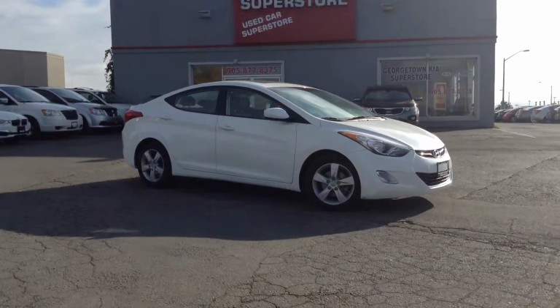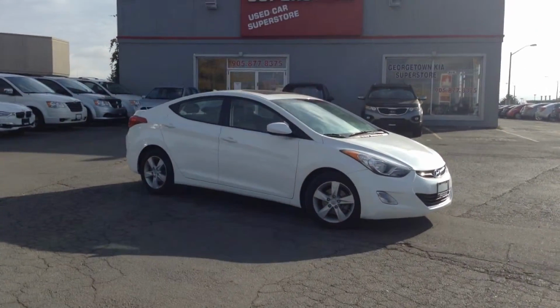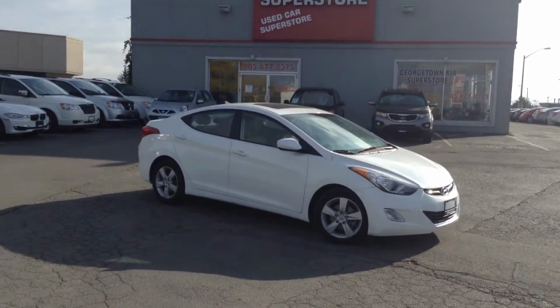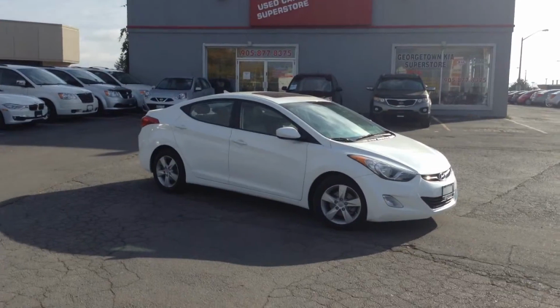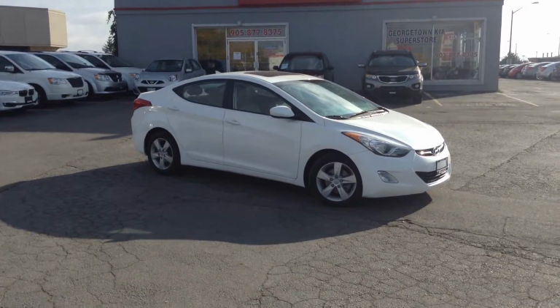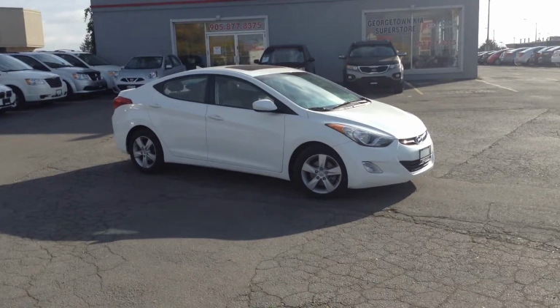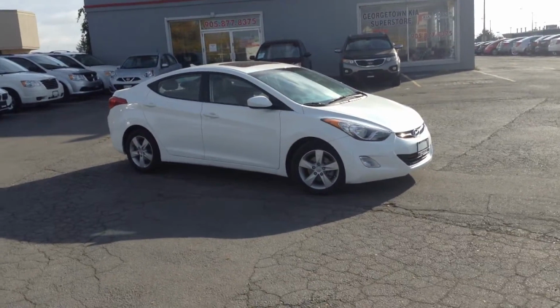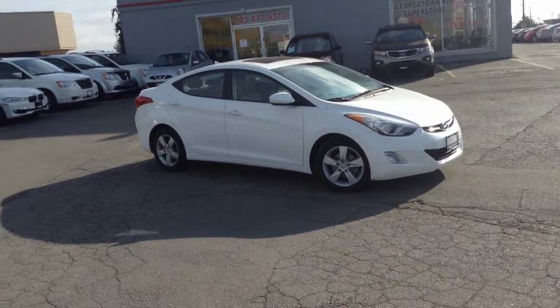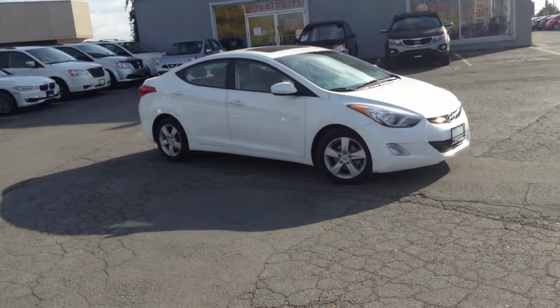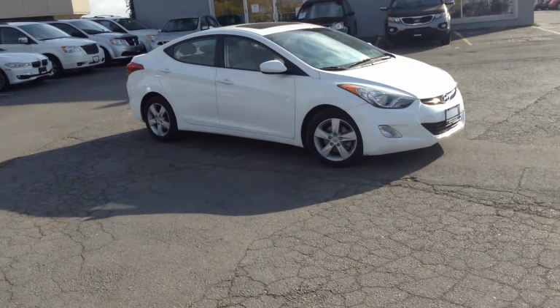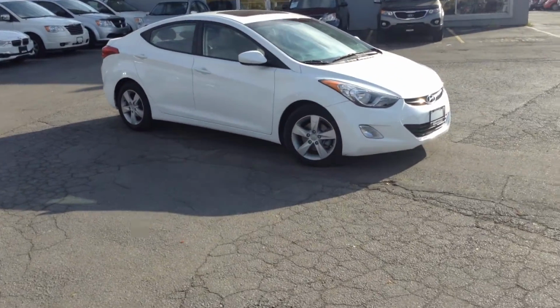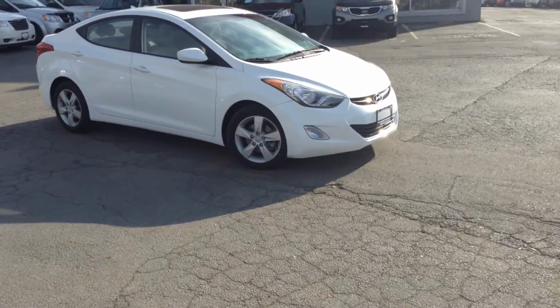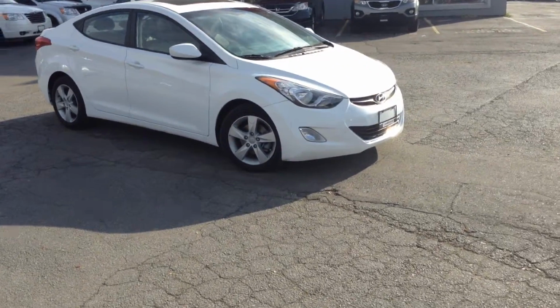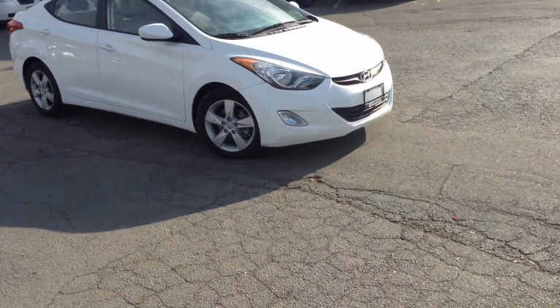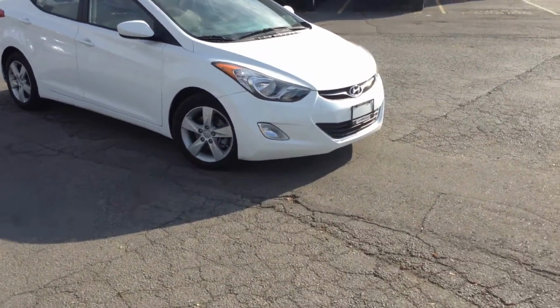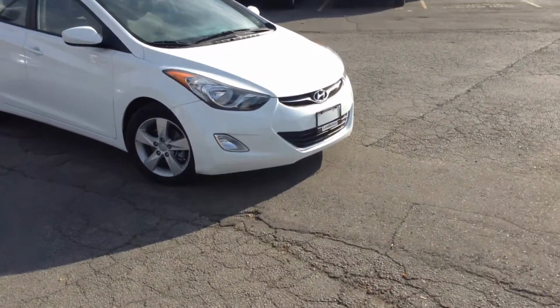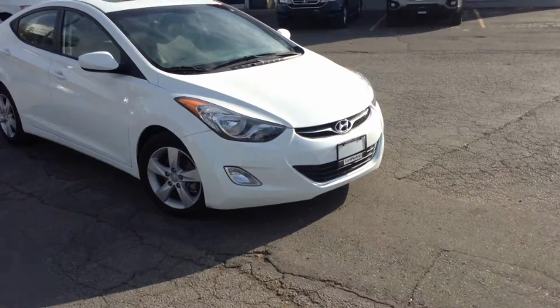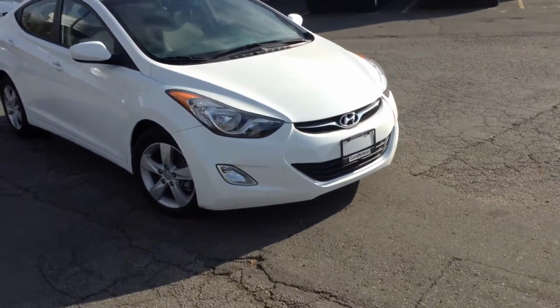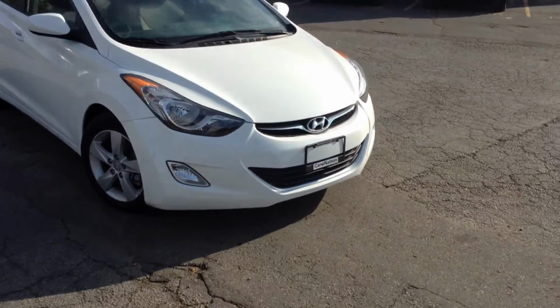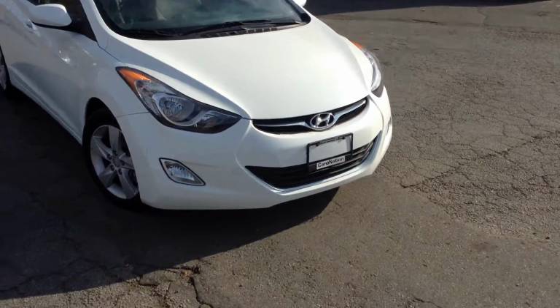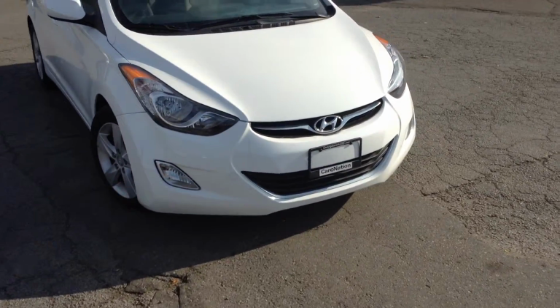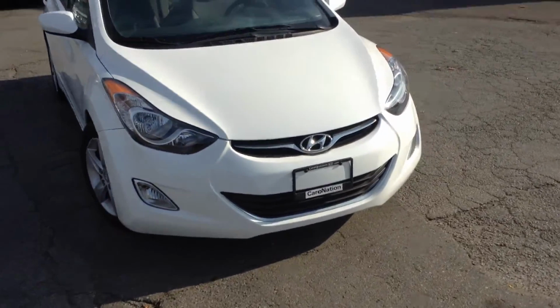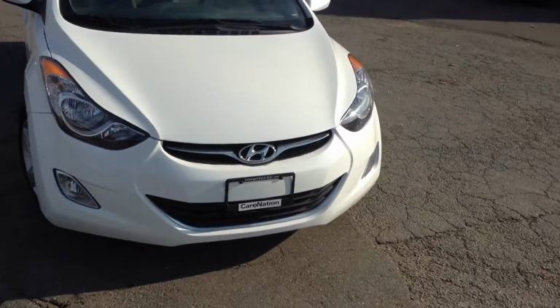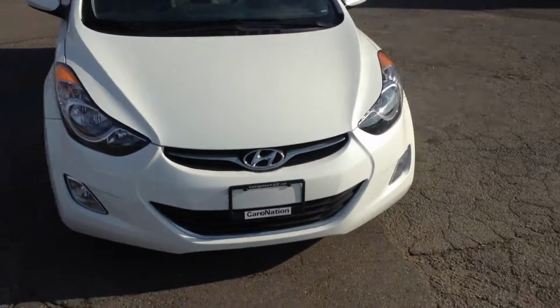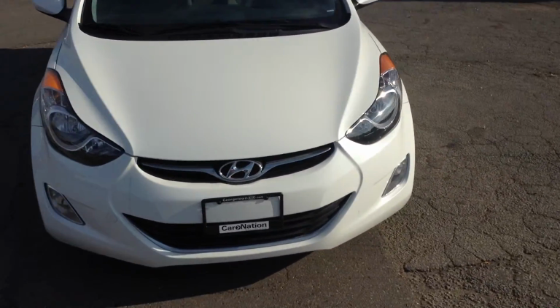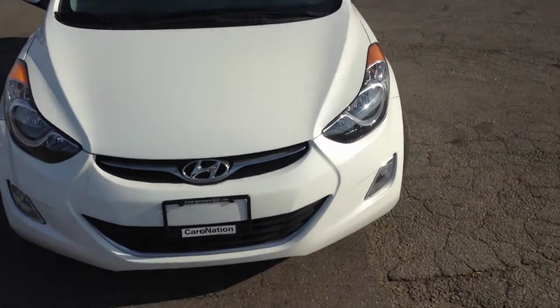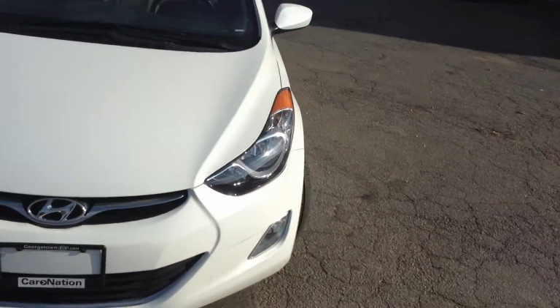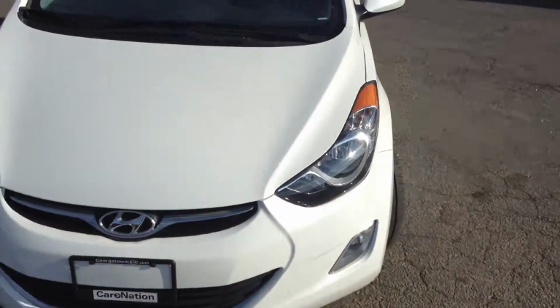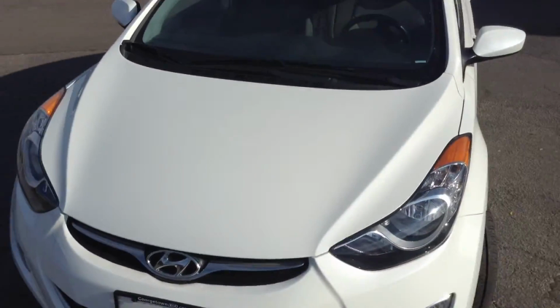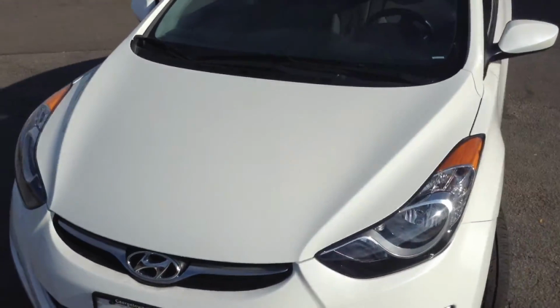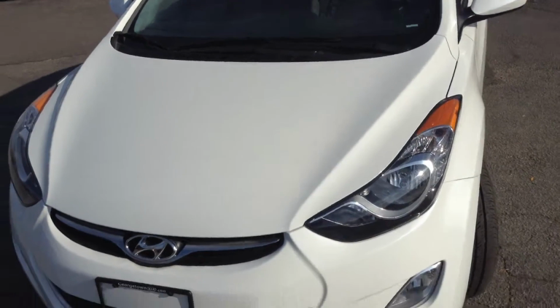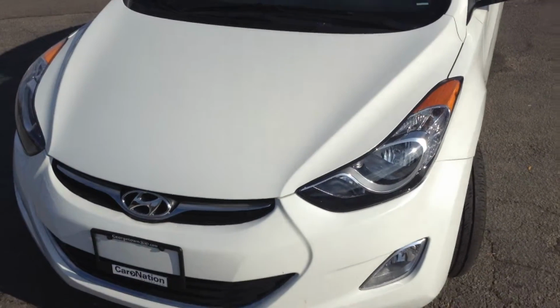Today we're having a look at a 2013 Hyundai Elantra. This vehicle only has 20,000 kilometers on it. It is in absolutely fantastic condition — and how can we tell?